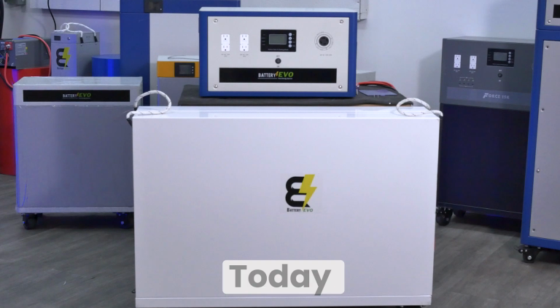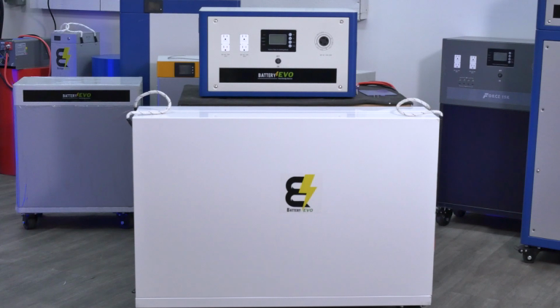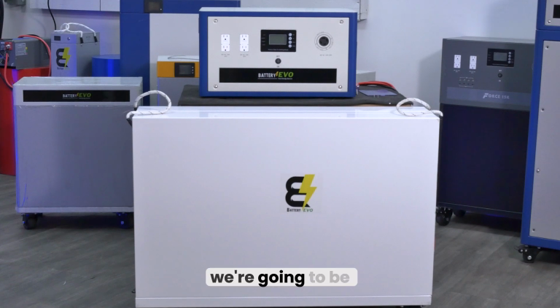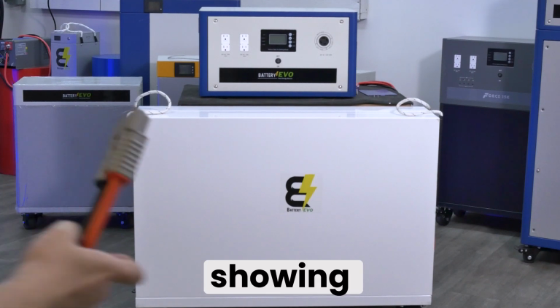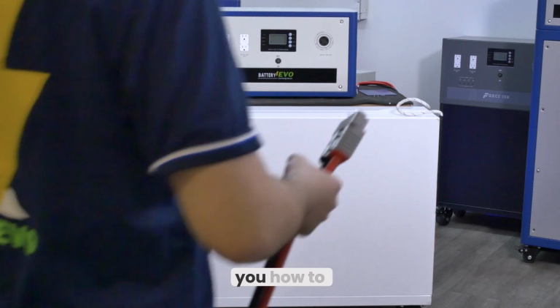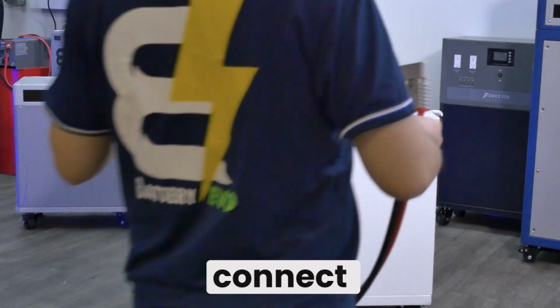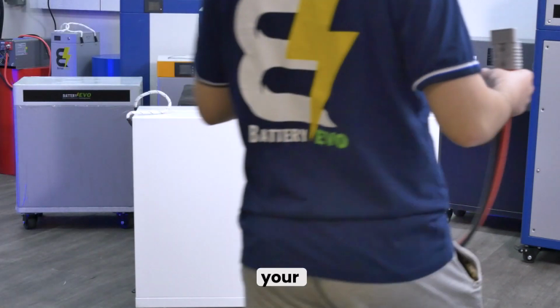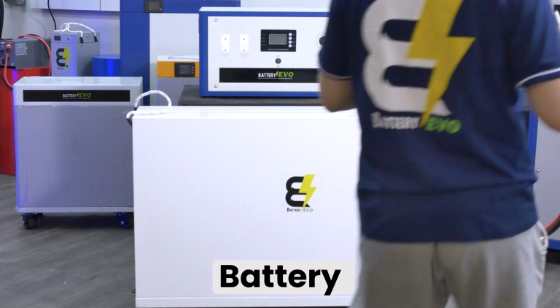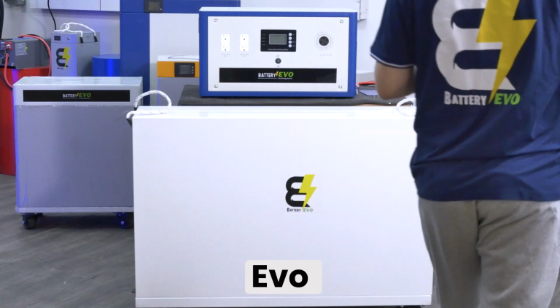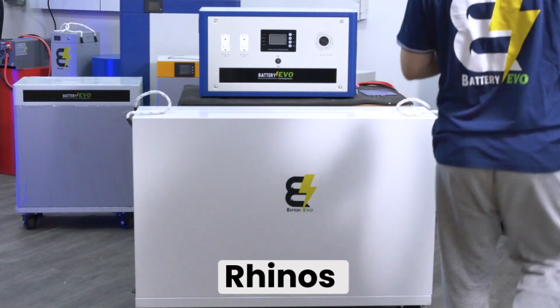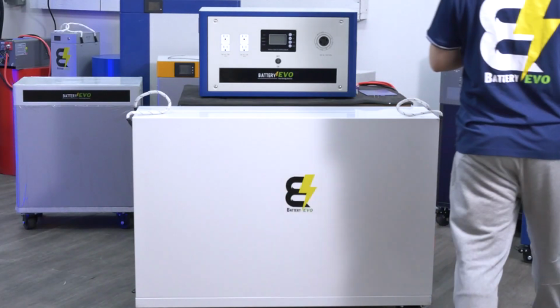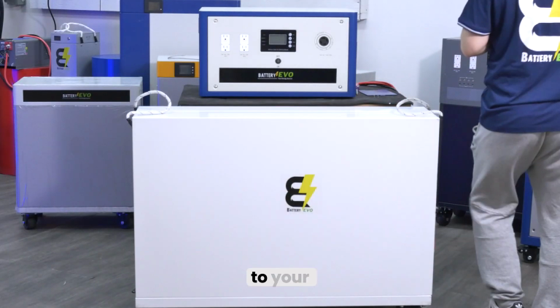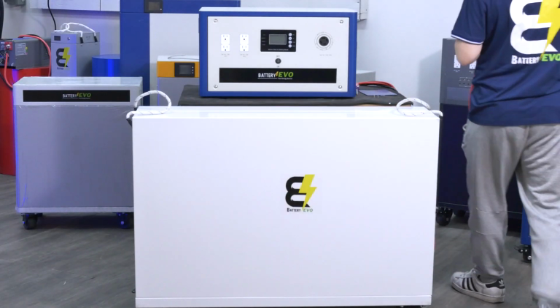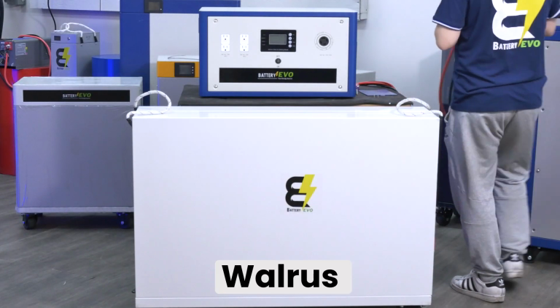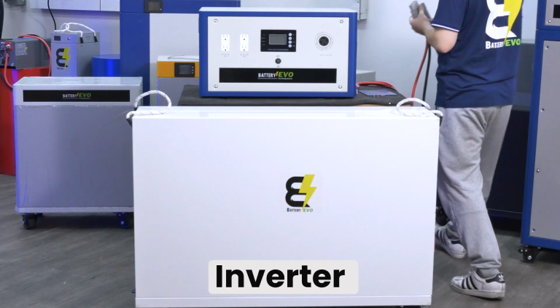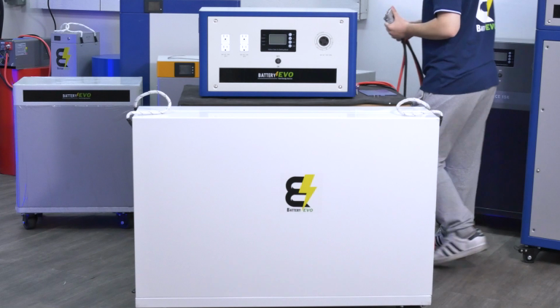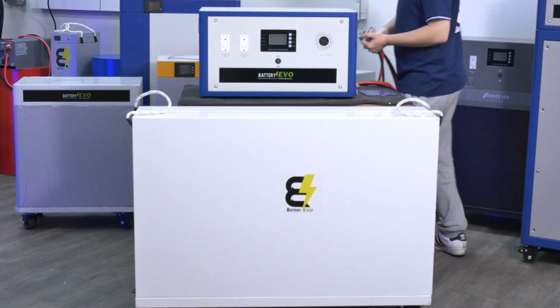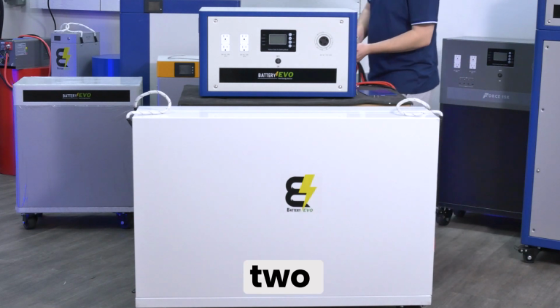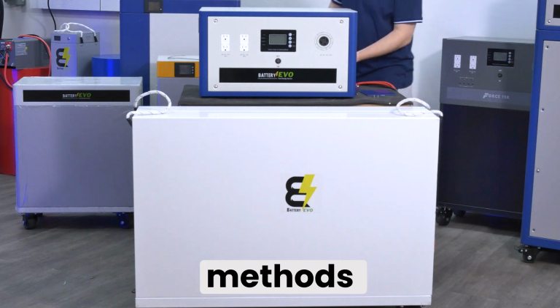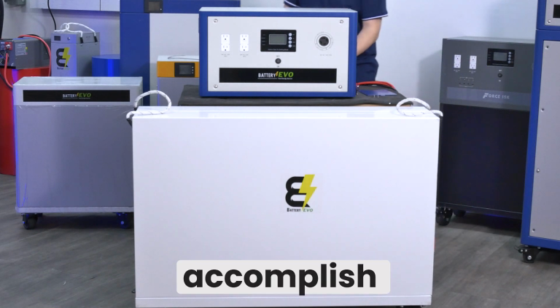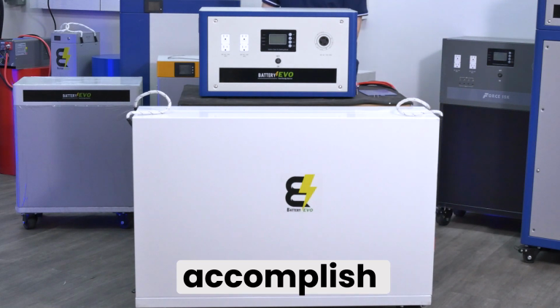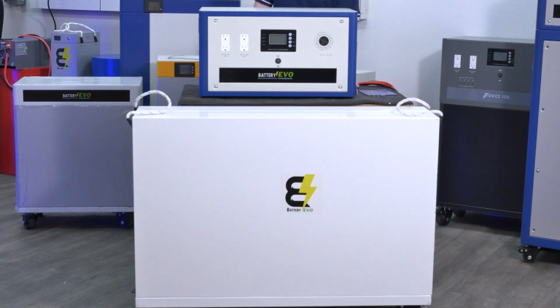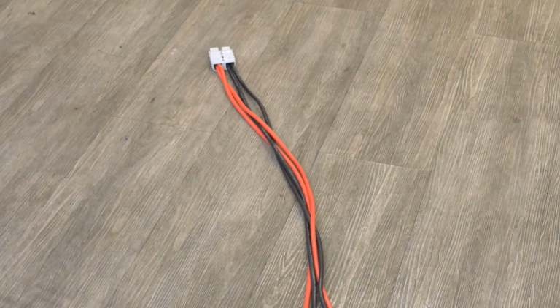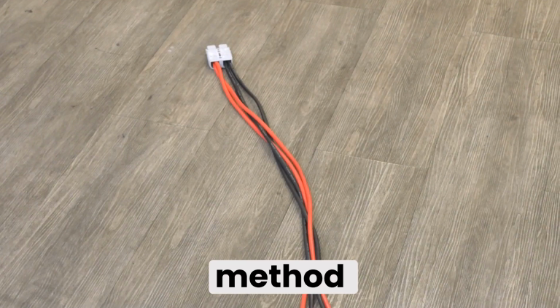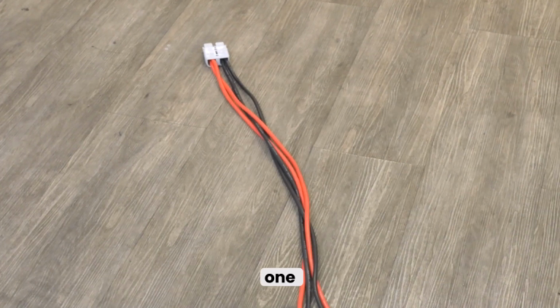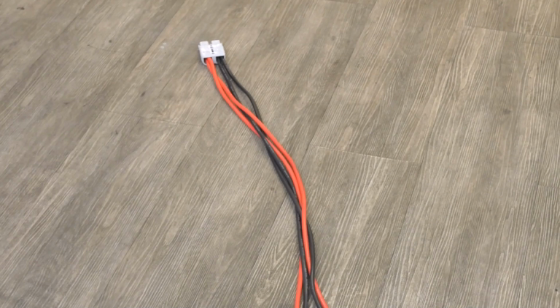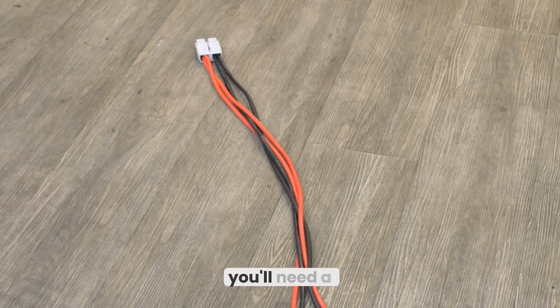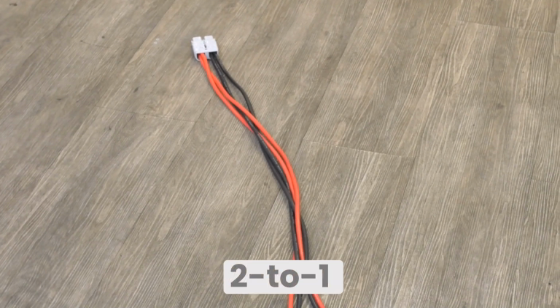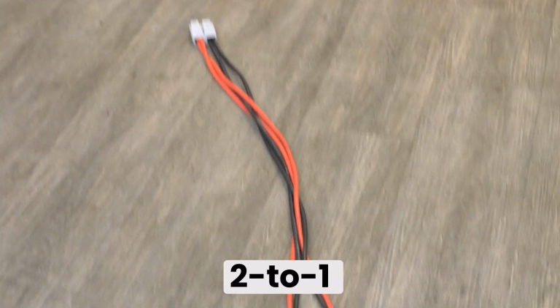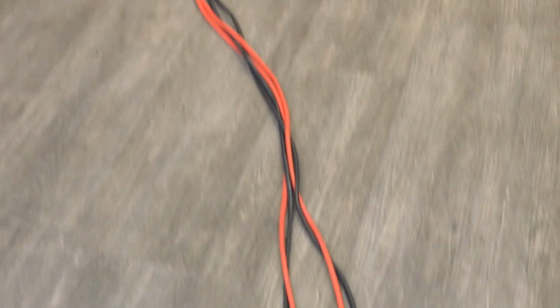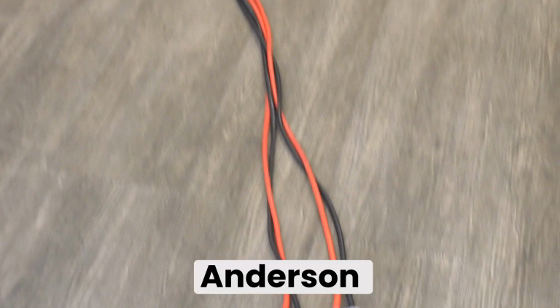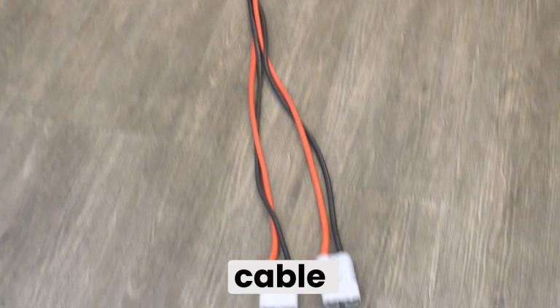Today, we're going to be showing you how to connect your Battery Evo Rhinos to your Walrus Inverter. There are two methods to accomplish this. For method one, you'll need a two-to-one Anderson cable.